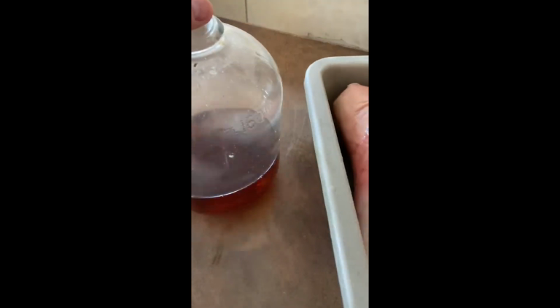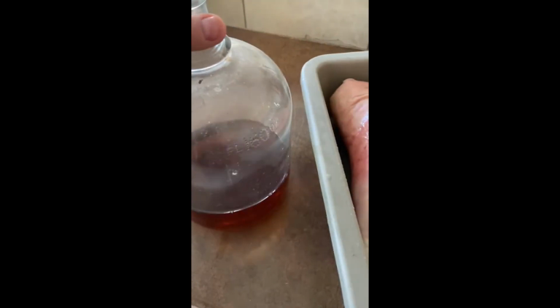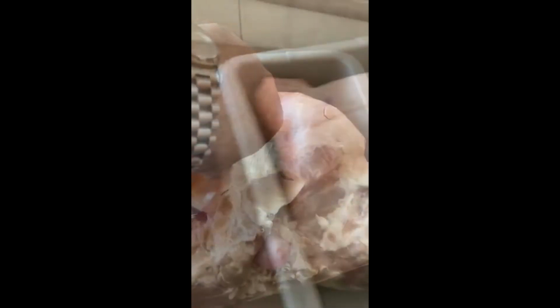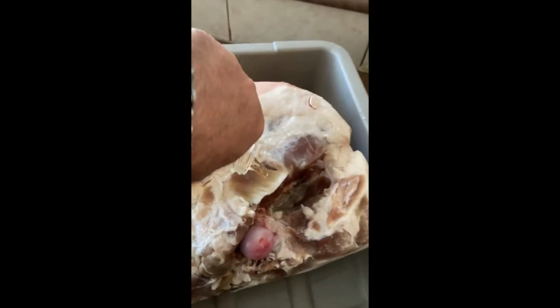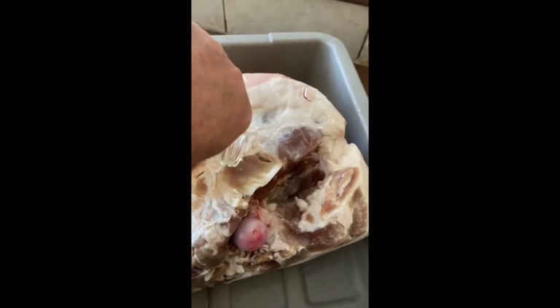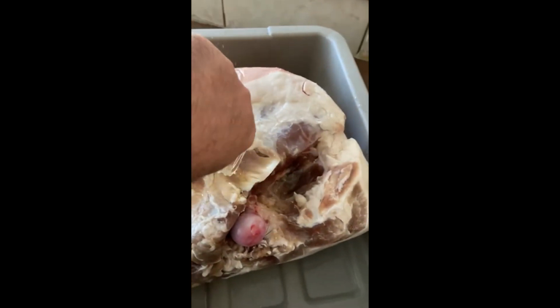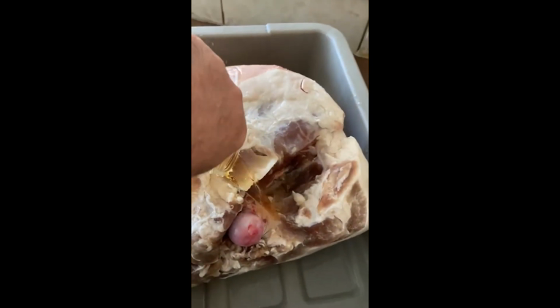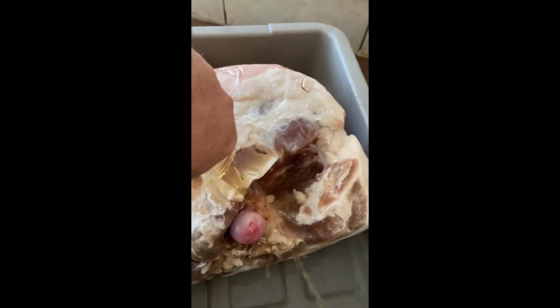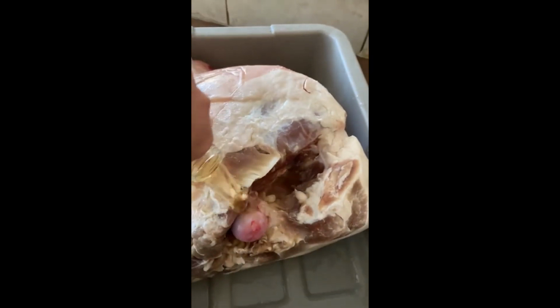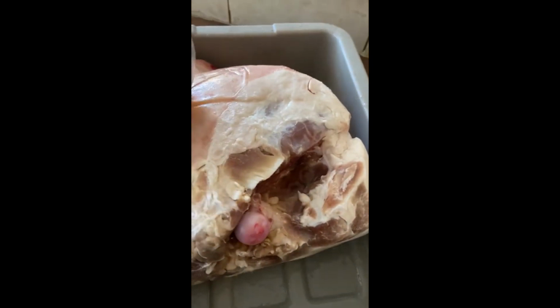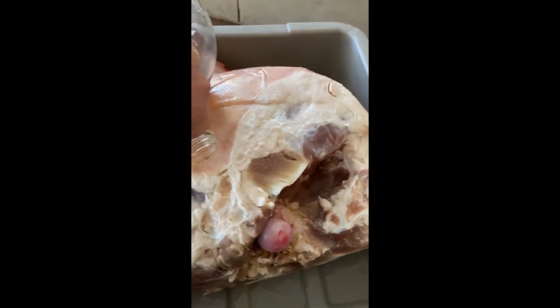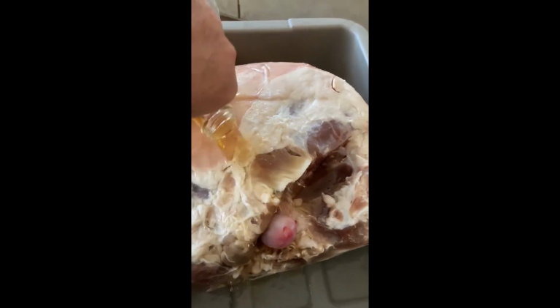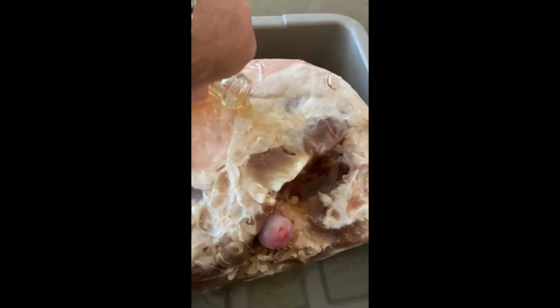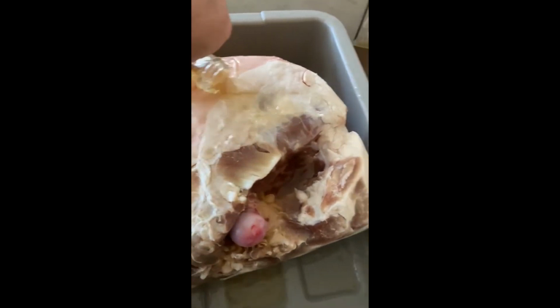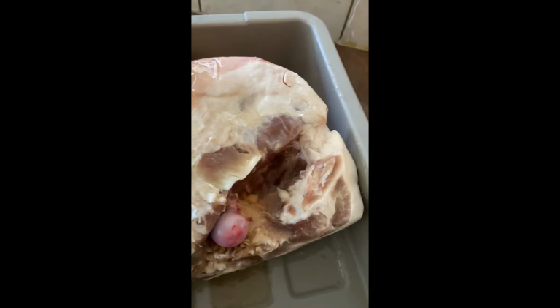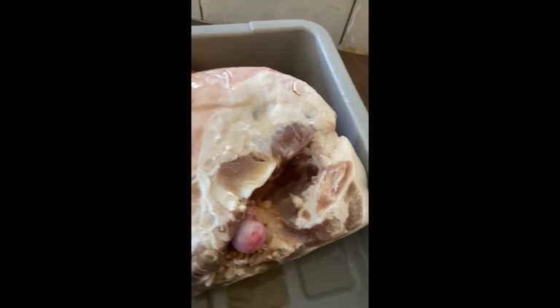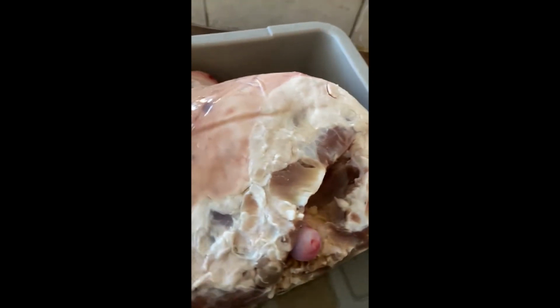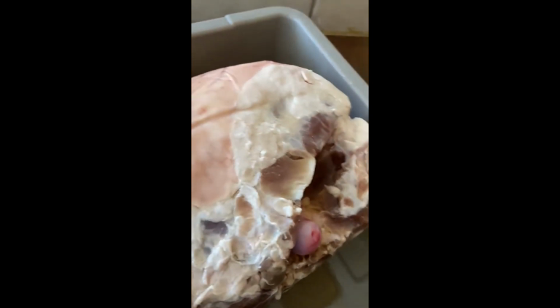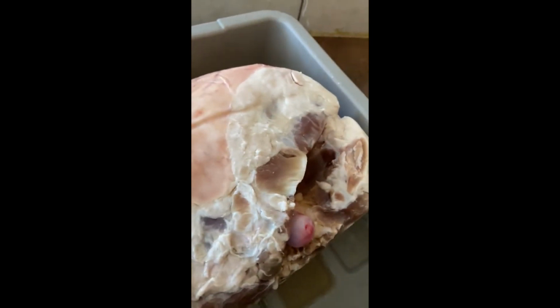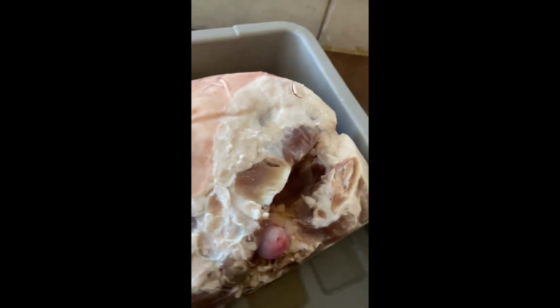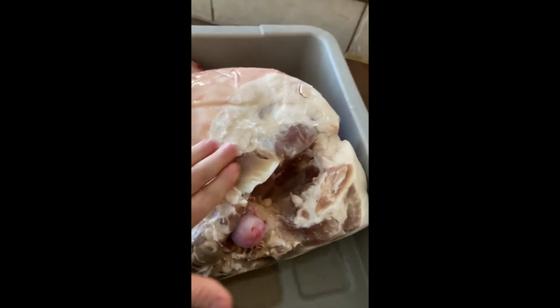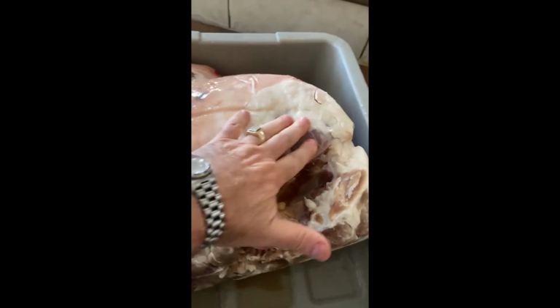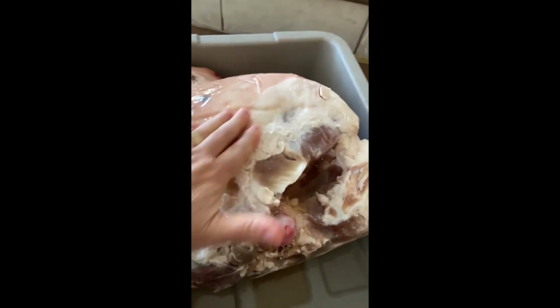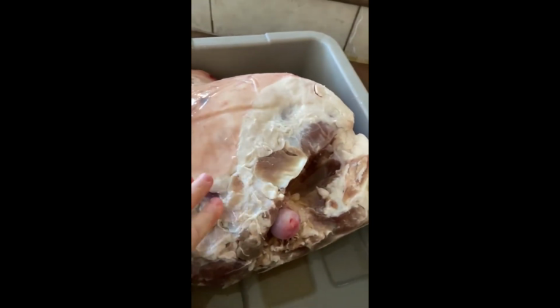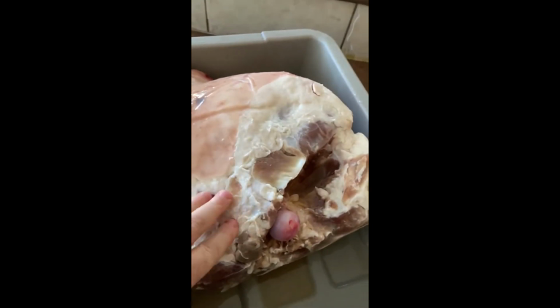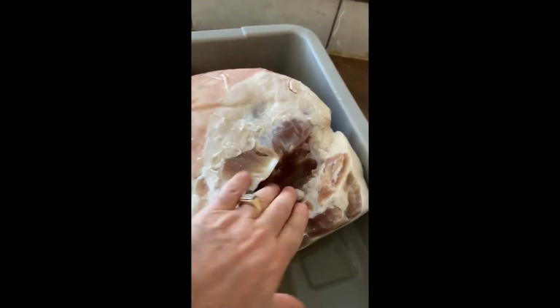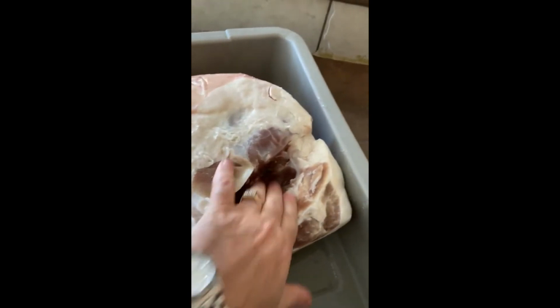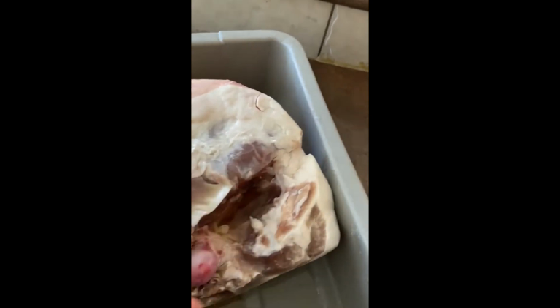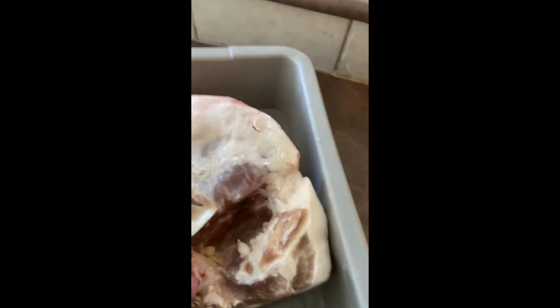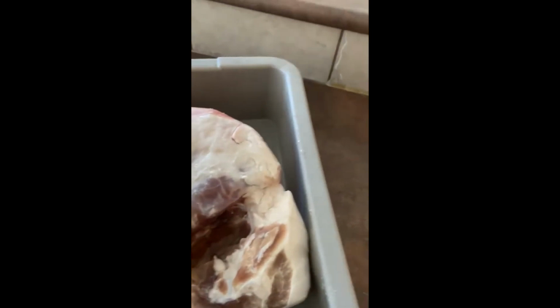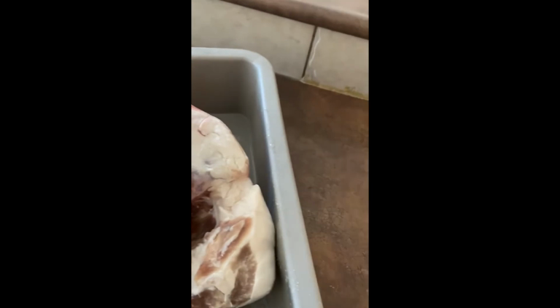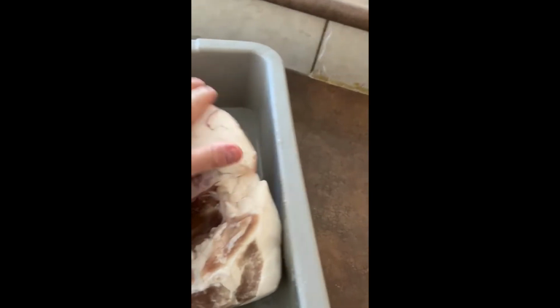Then I grab the wine and I give it a wine bath. Don't be cheap on the wine — make sure that you spread it all around and on the insides, all over.